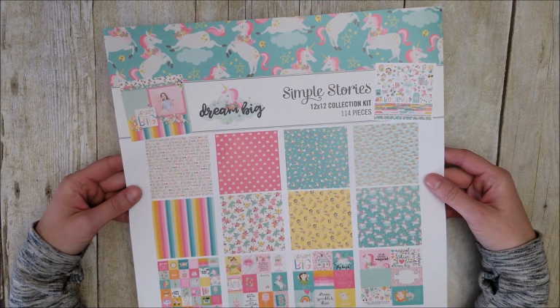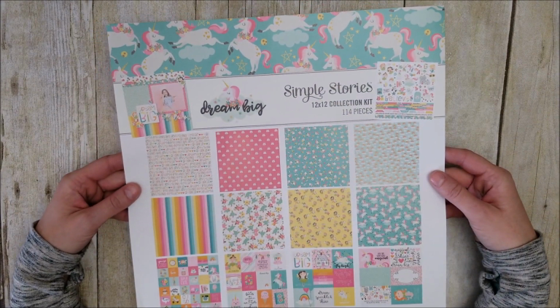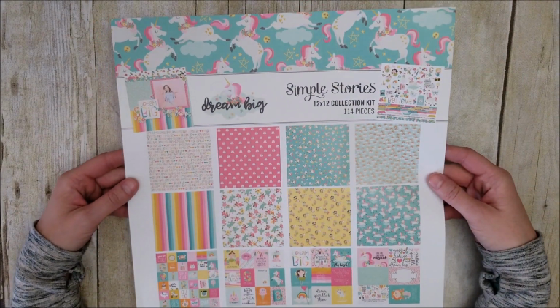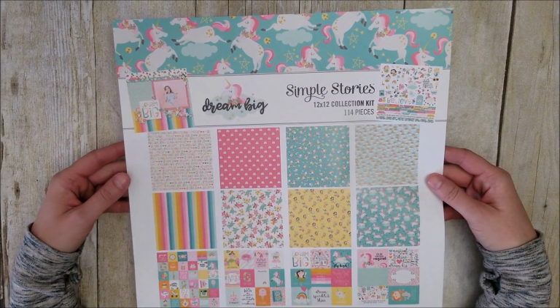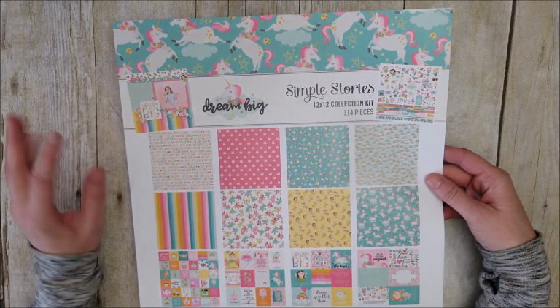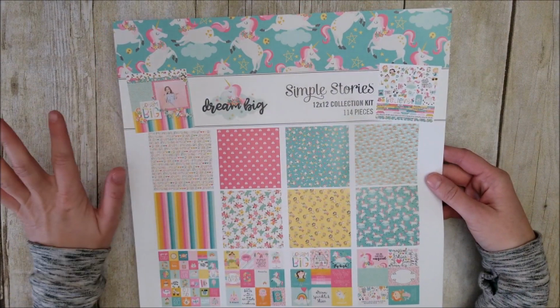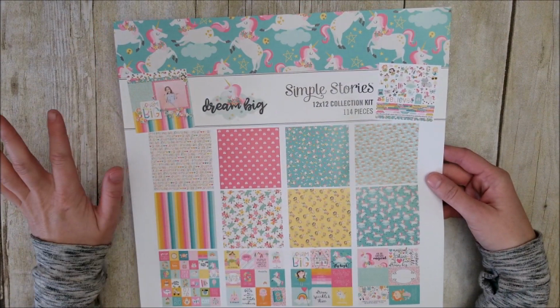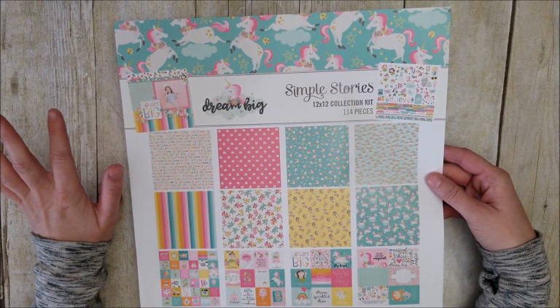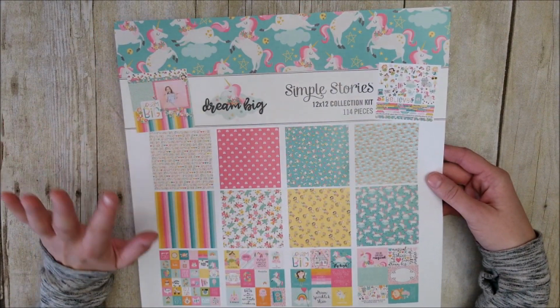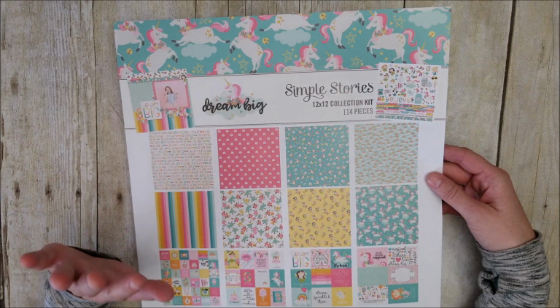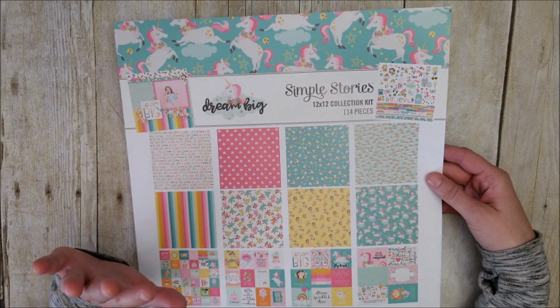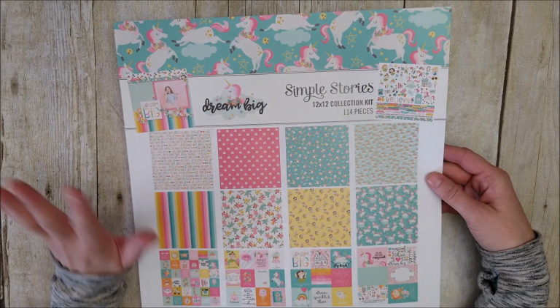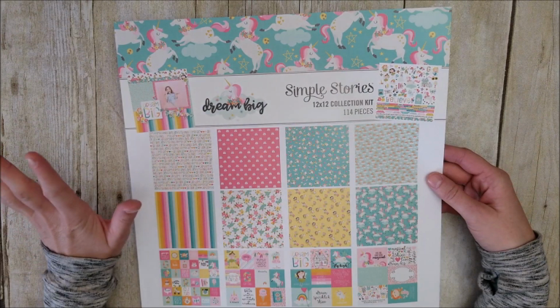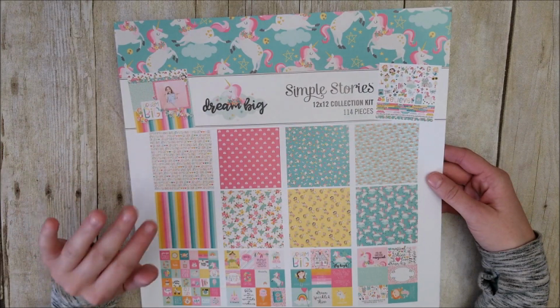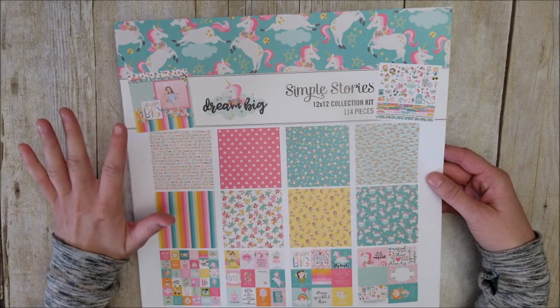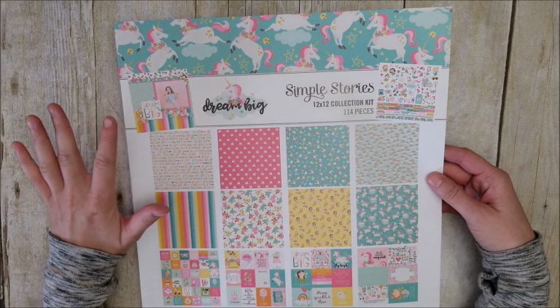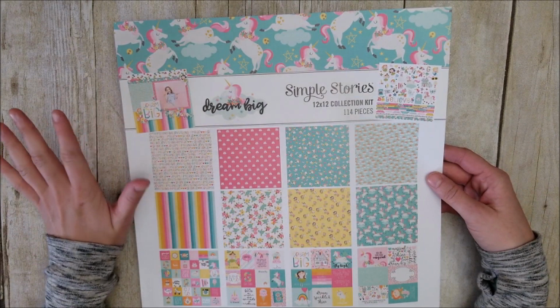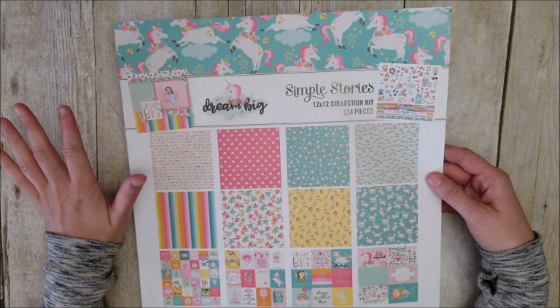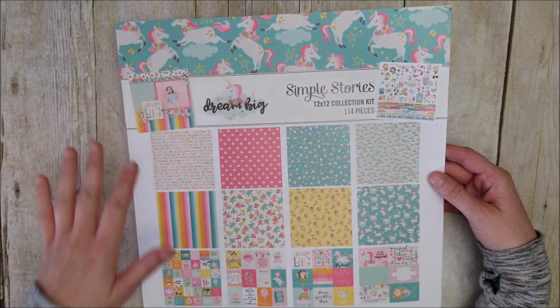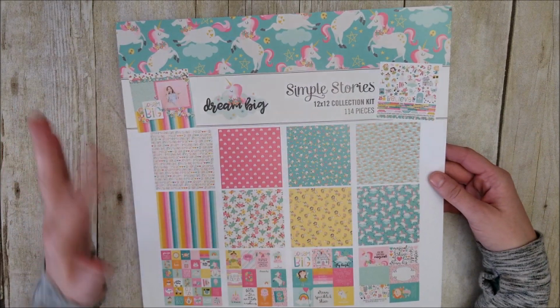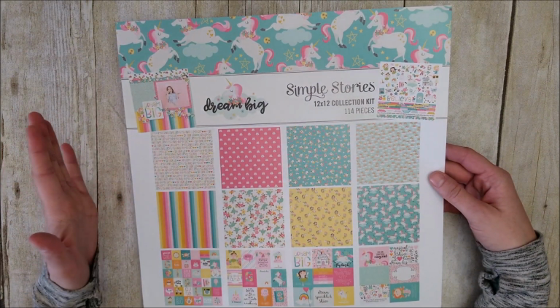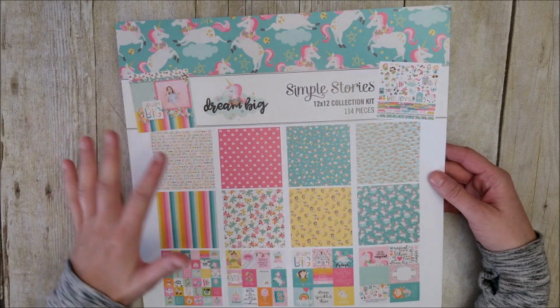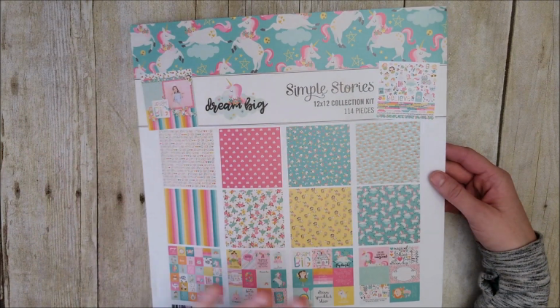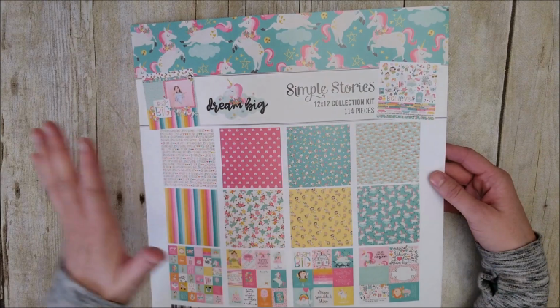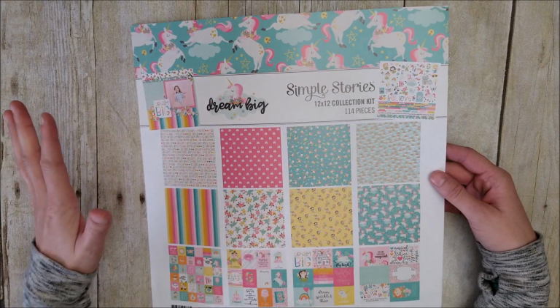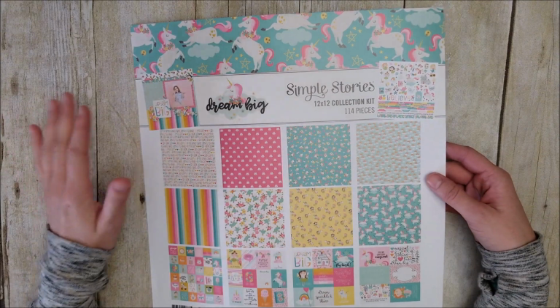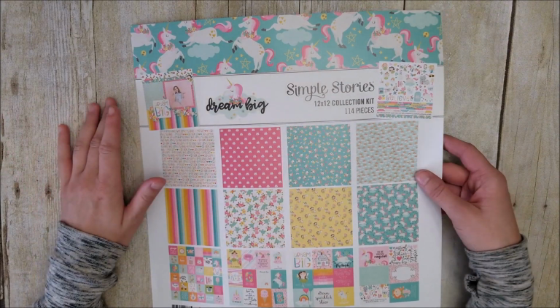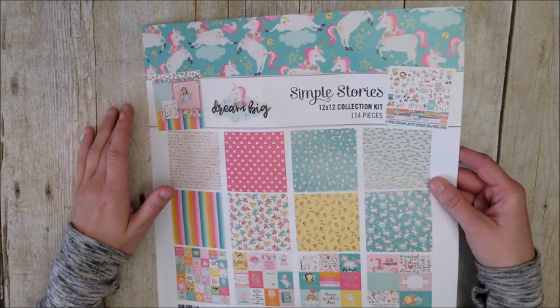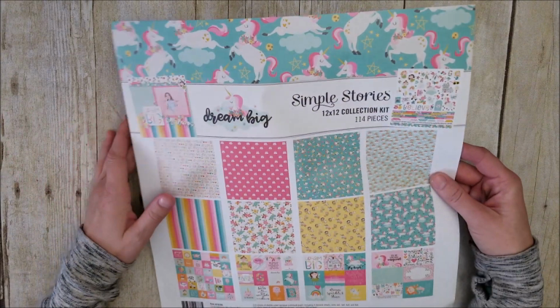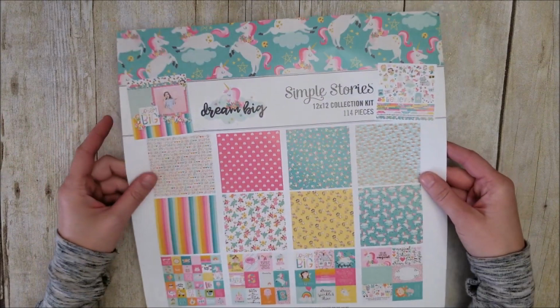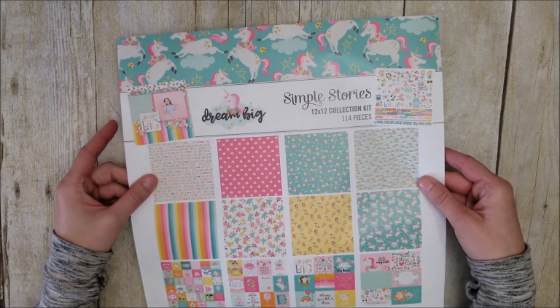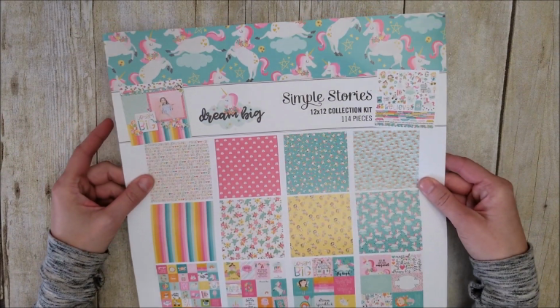You guys, this collection is absolutely adorable. If you love fairies or unicorns, mermaids, or unikitty, this has it all. I love this collection.